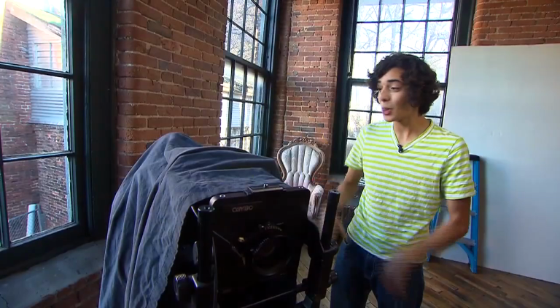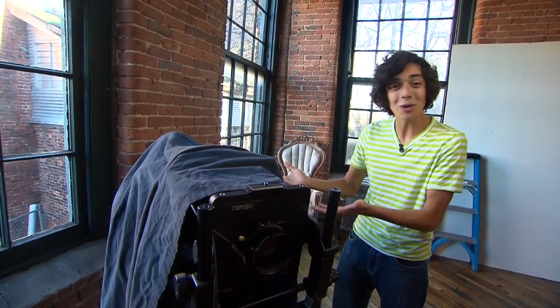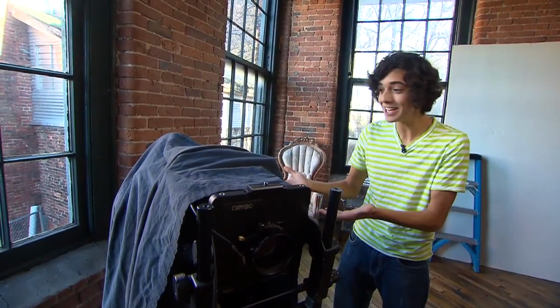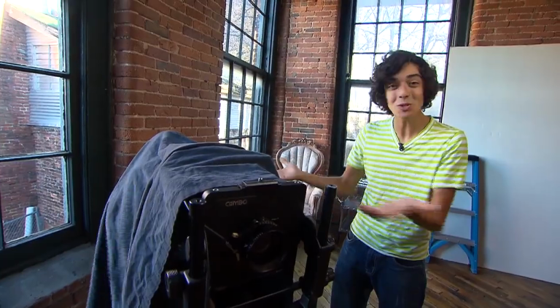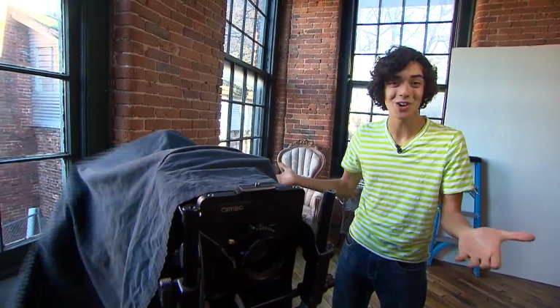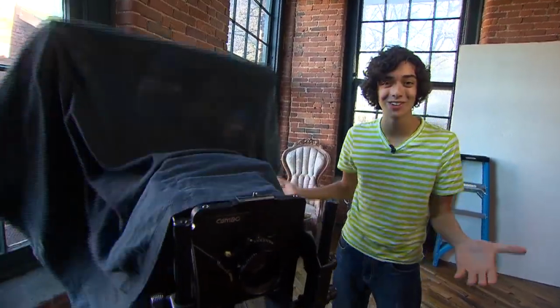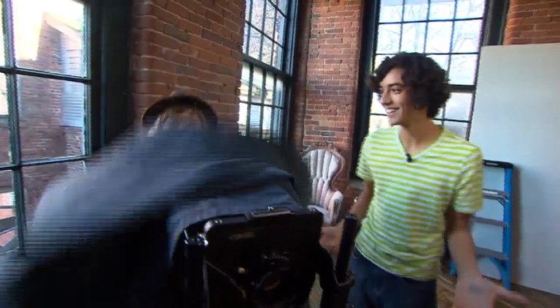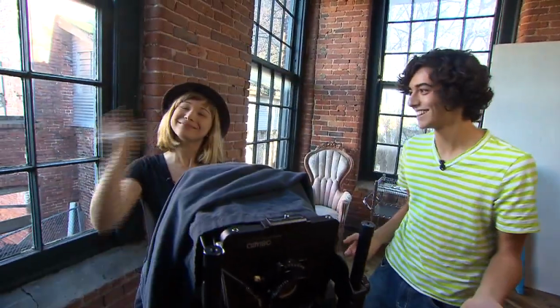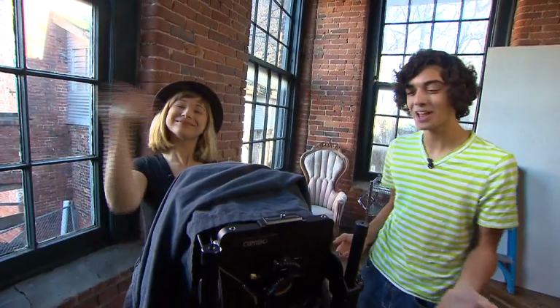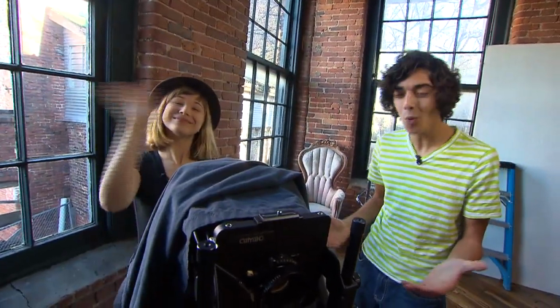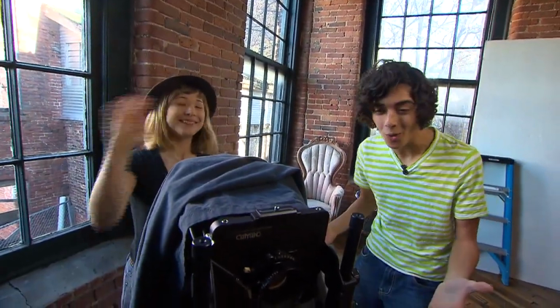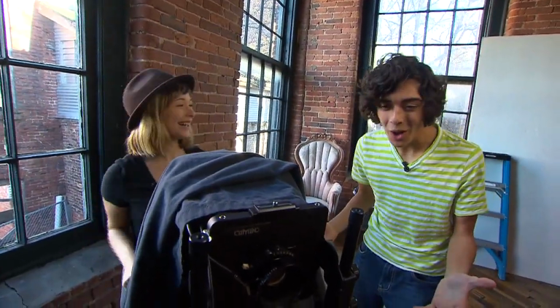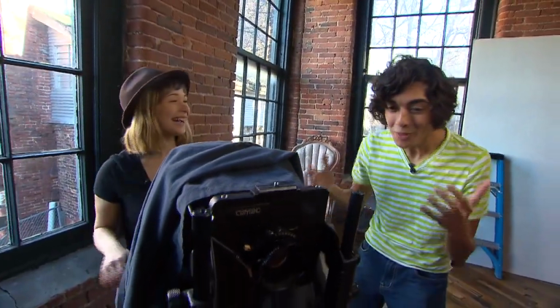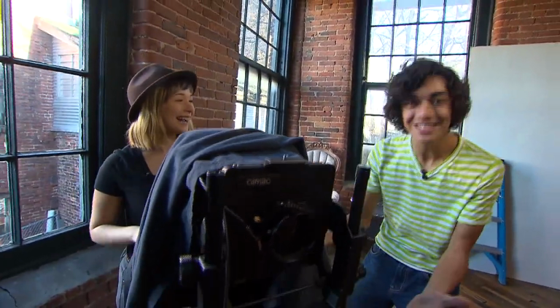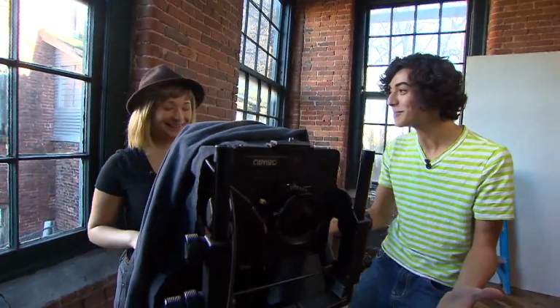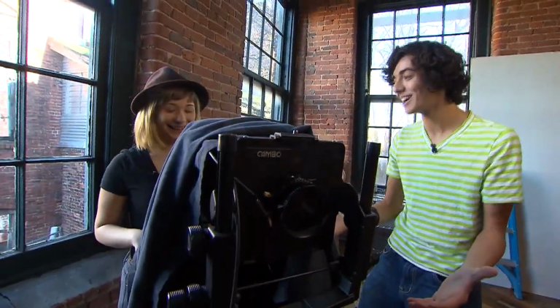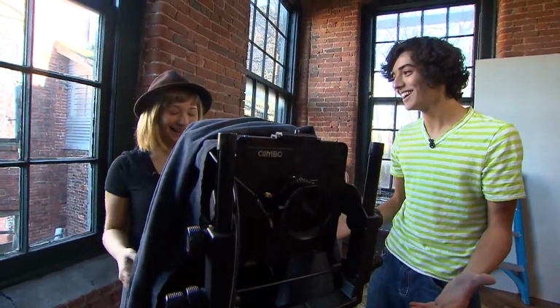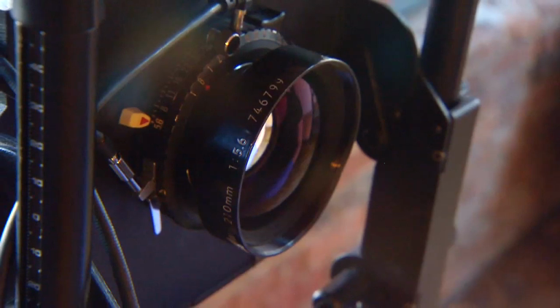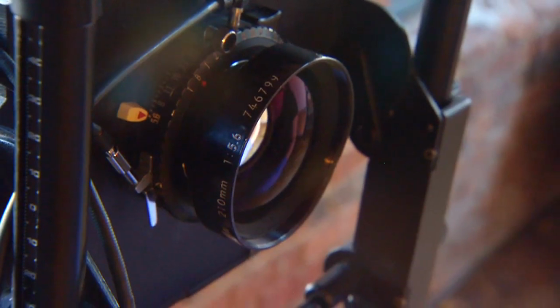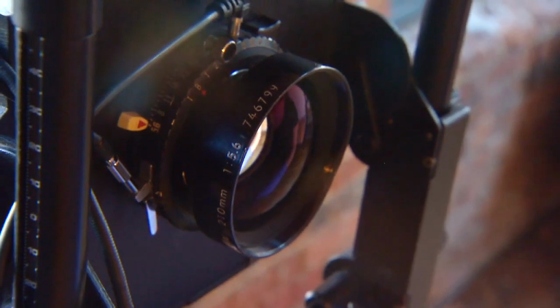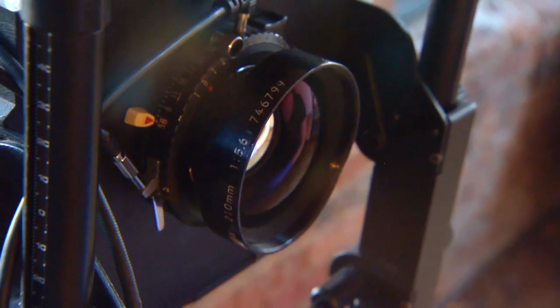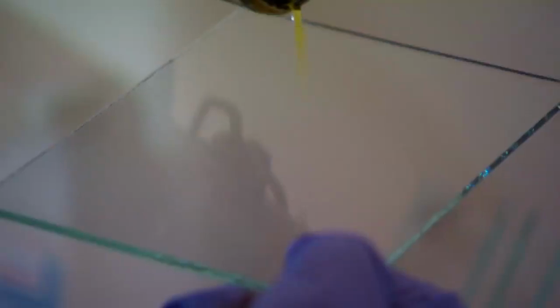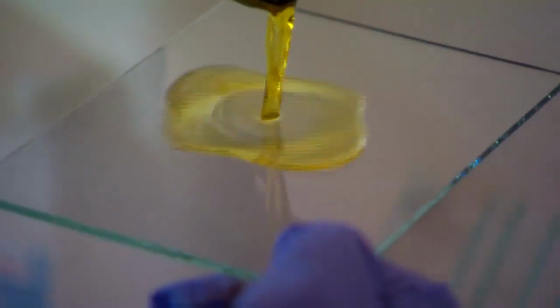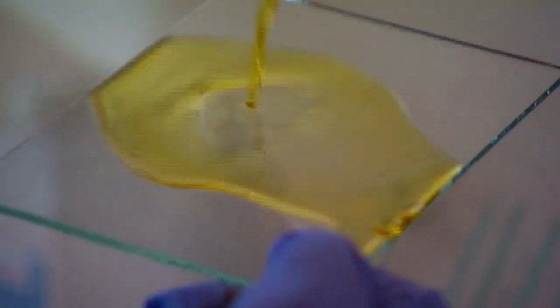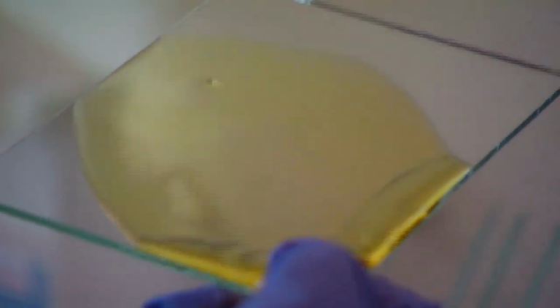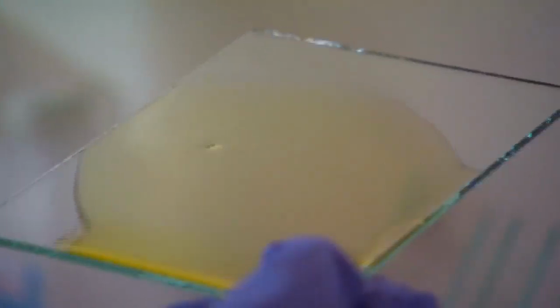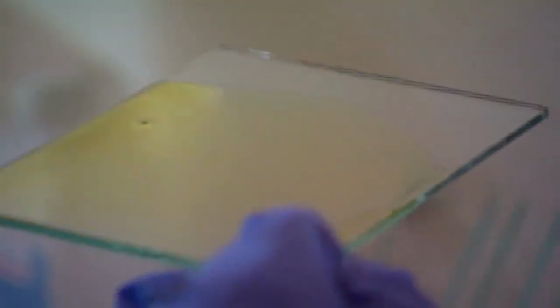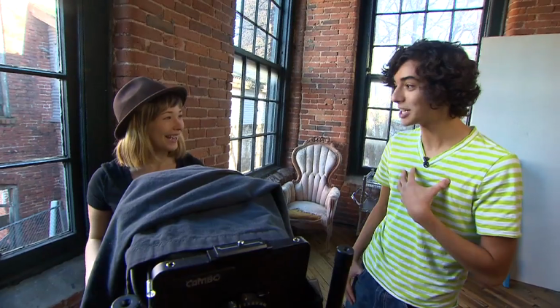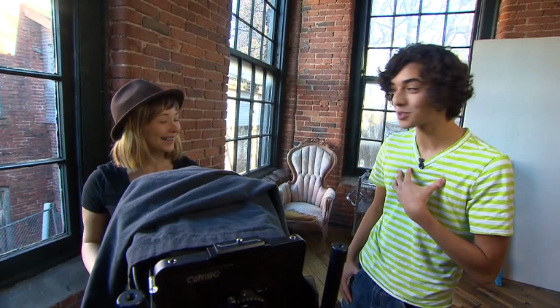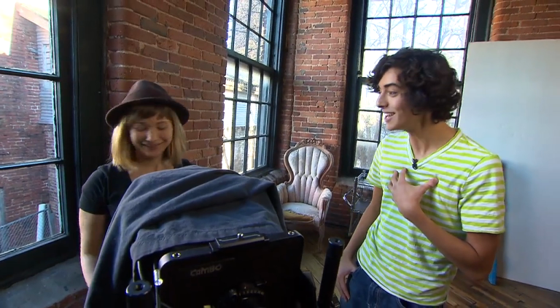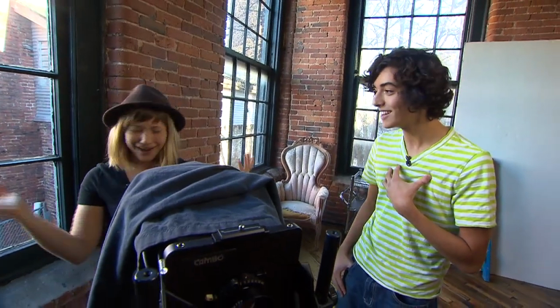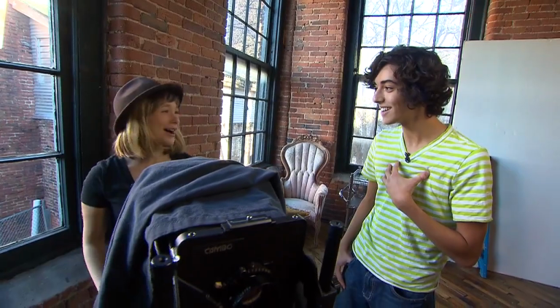Laura Partain is a portrait photographer. Whoa! What an amazing camera! Thanks! It's a camera that takes pictures on glass called Ambrotype. Do you mind taking a picture of me? Not at all!